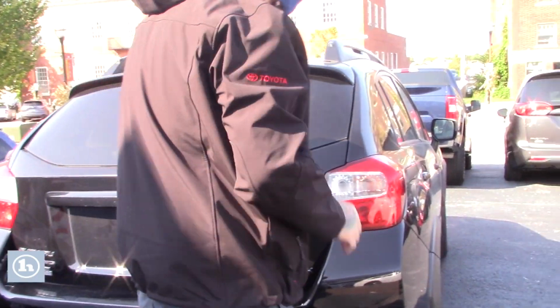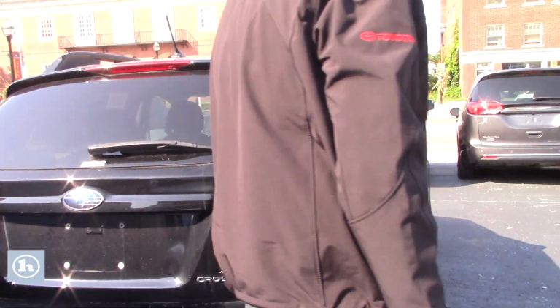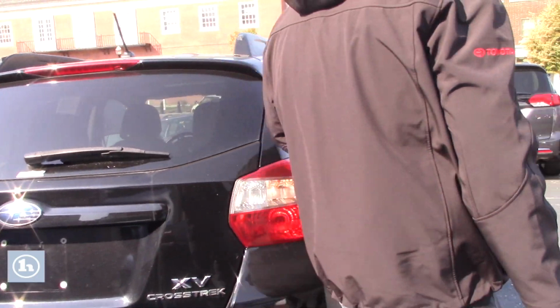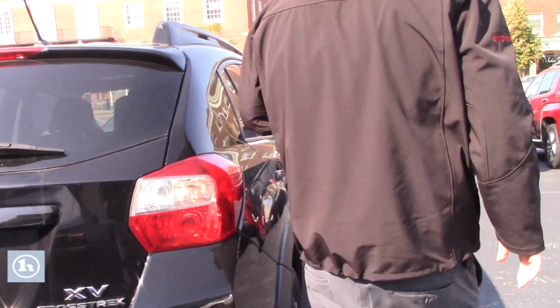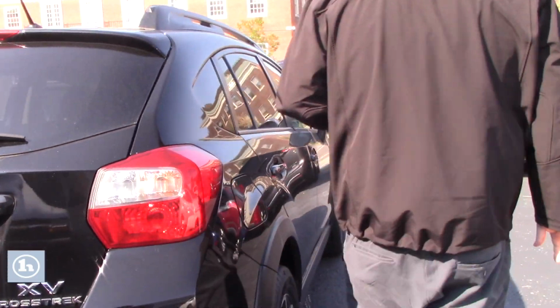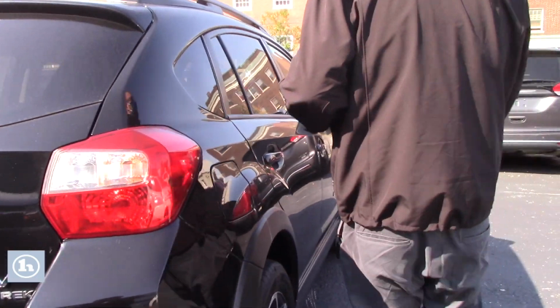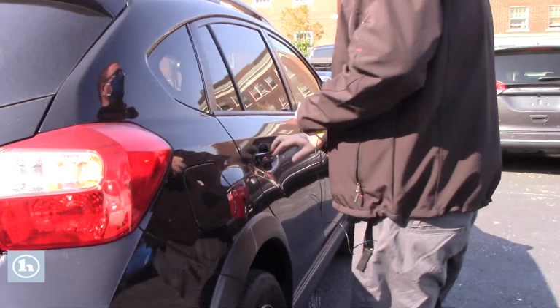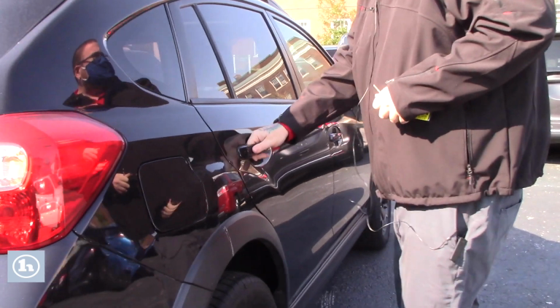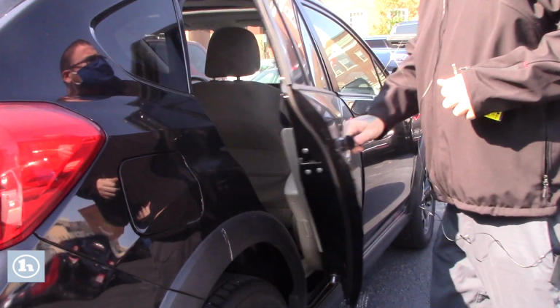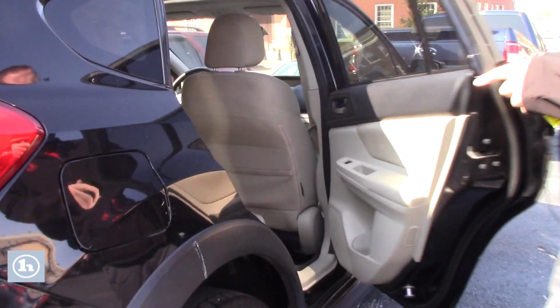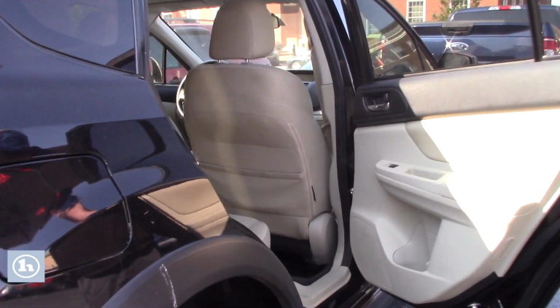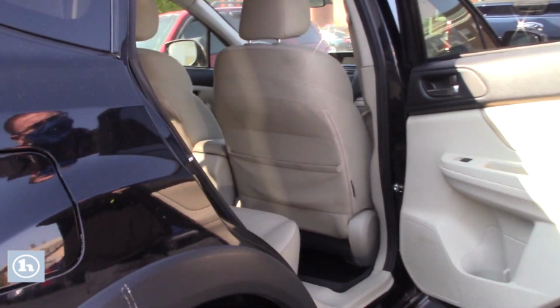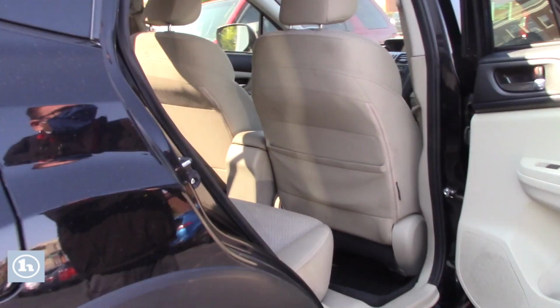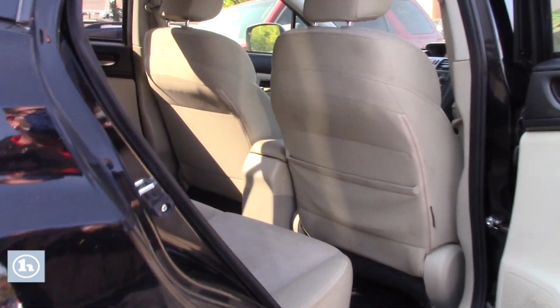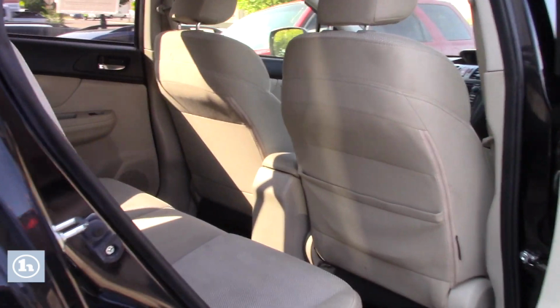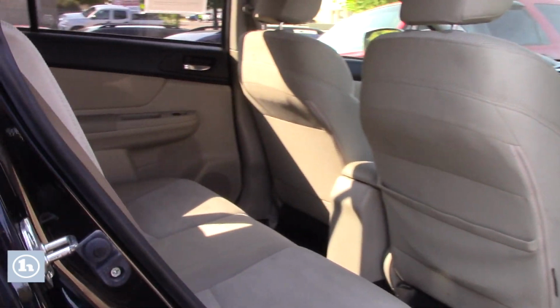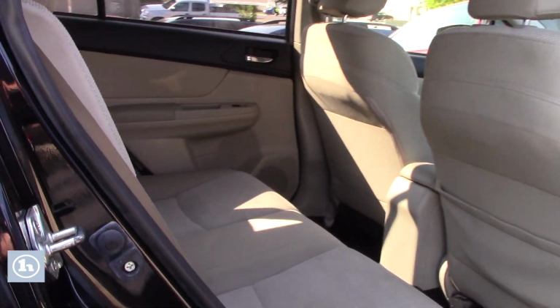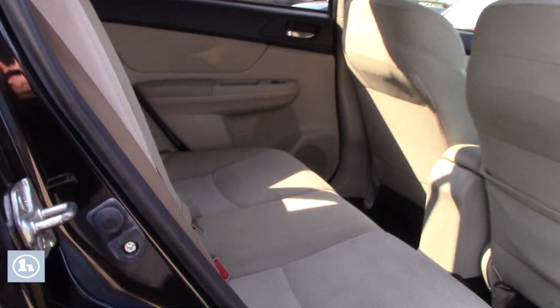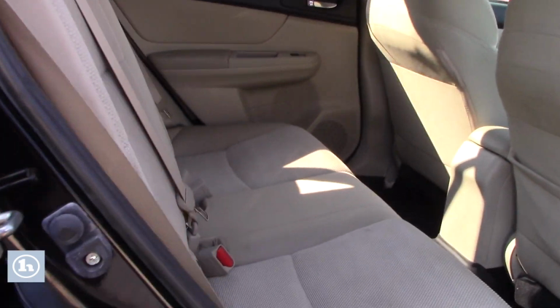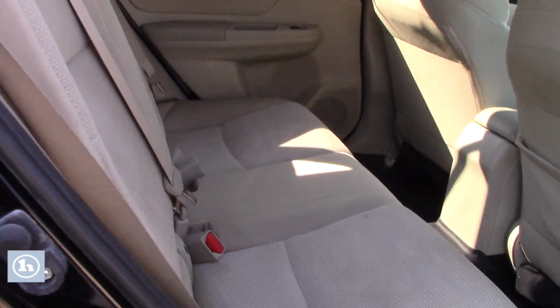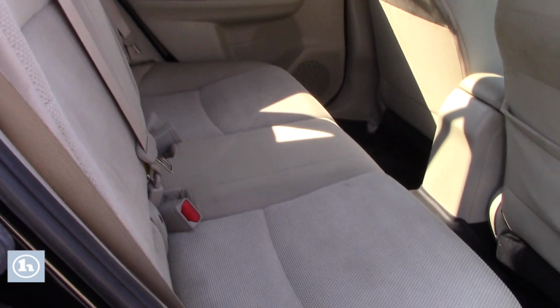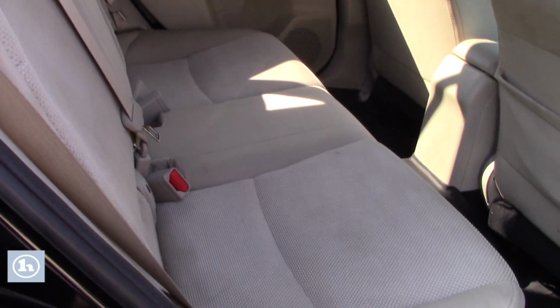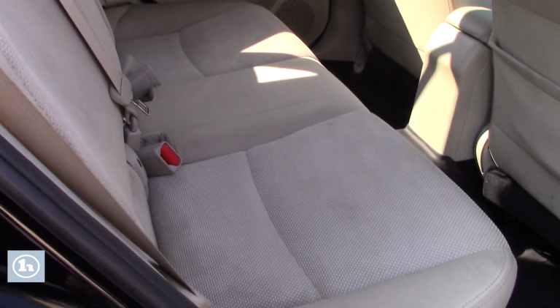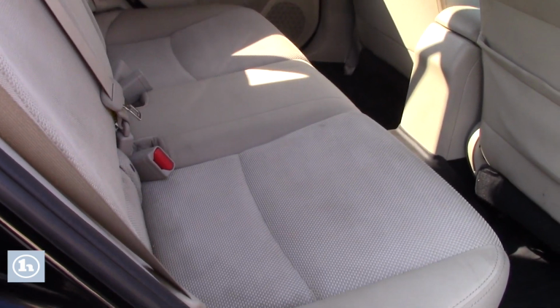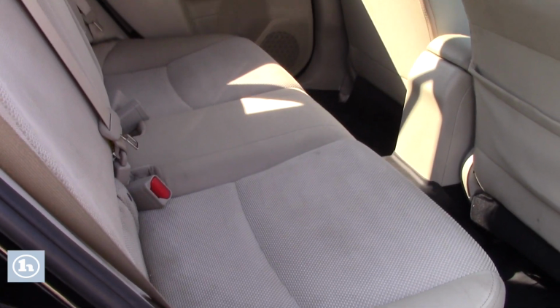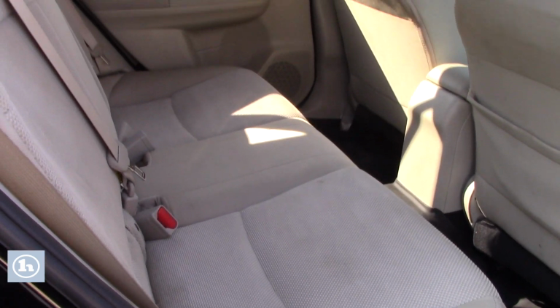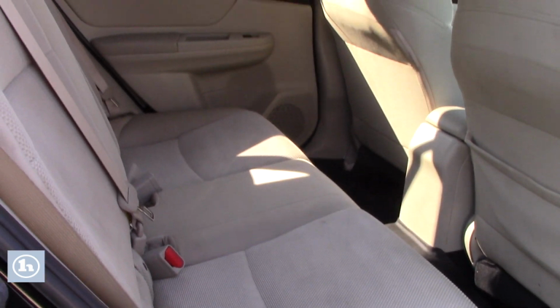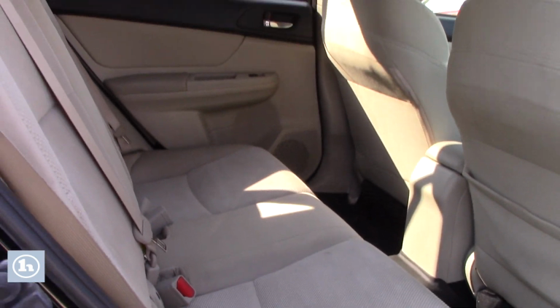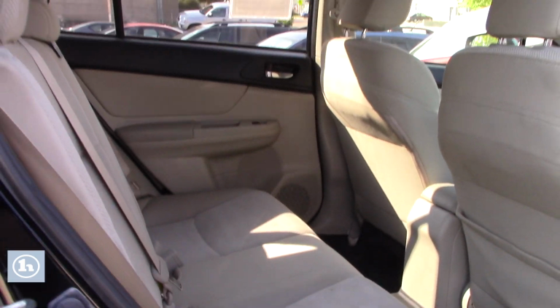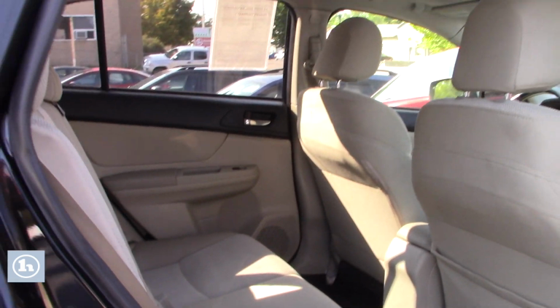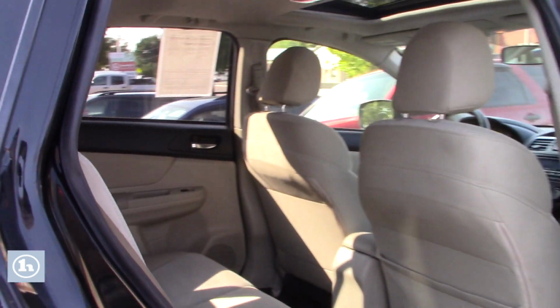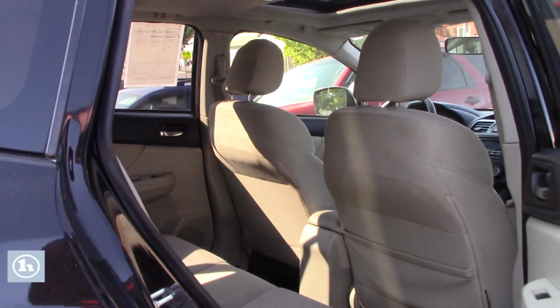Follow me around up front — I want to show you inside the main cabin space. This Subaru has a beige cloth interior, not showing much wear and tear on the fabric seats, still good comfortable seats for your passengers in the back.